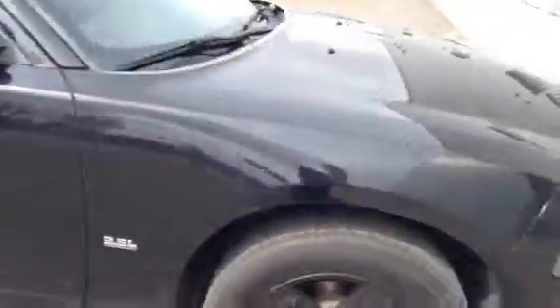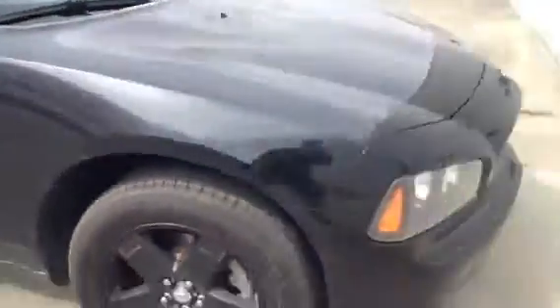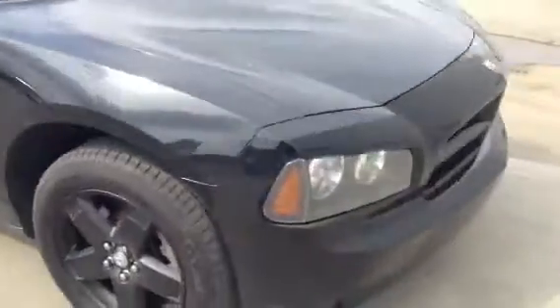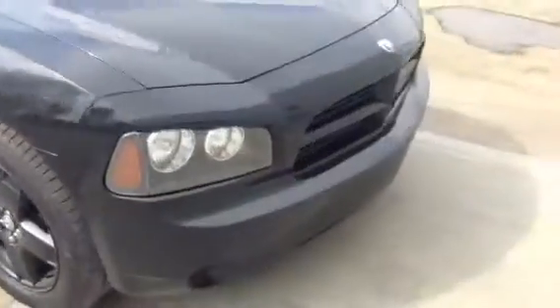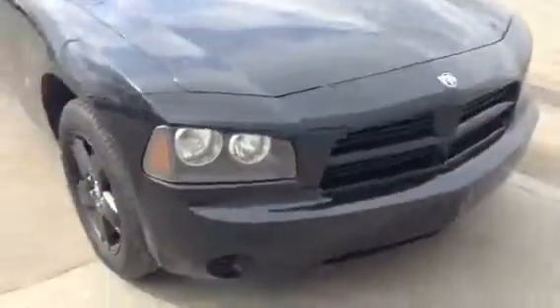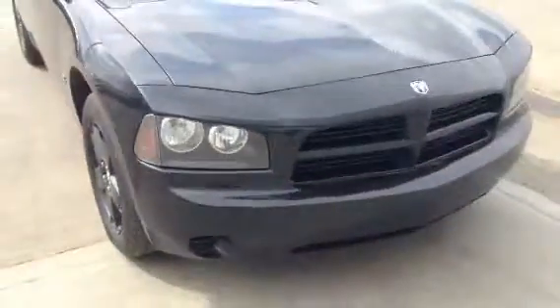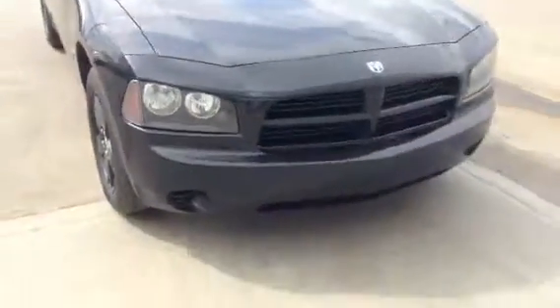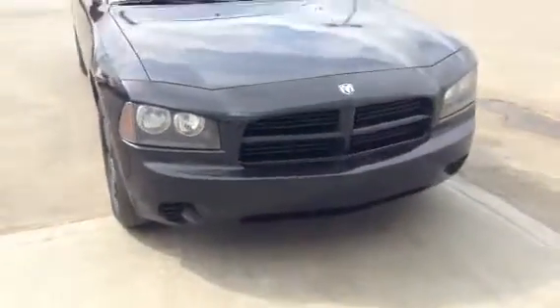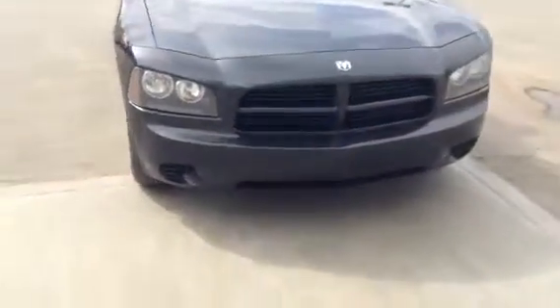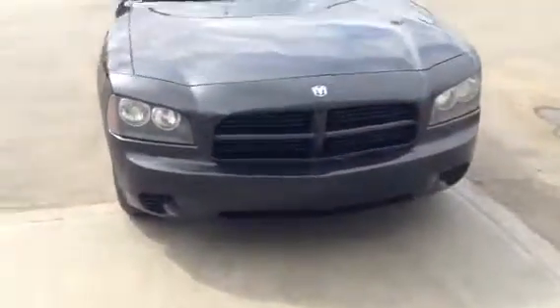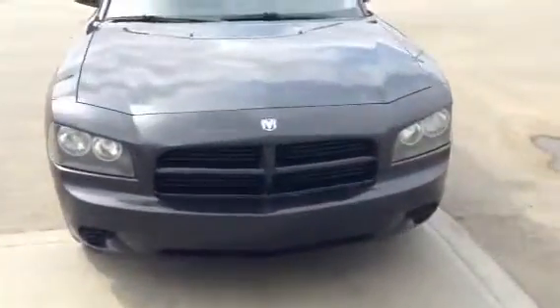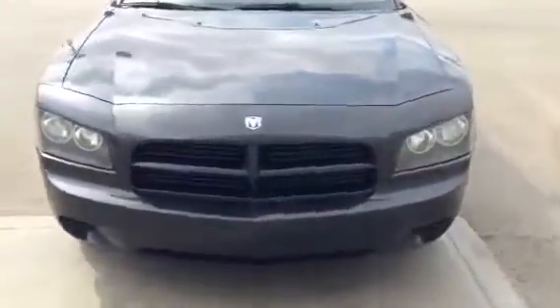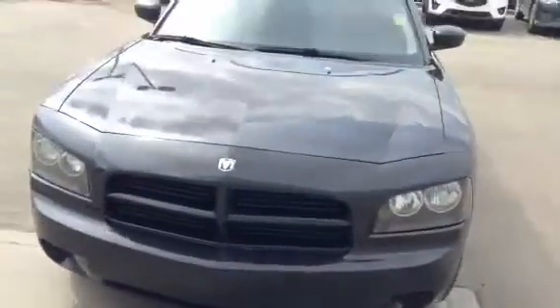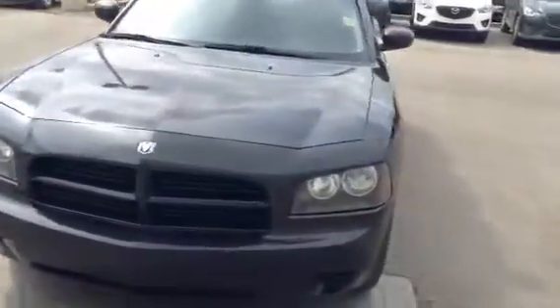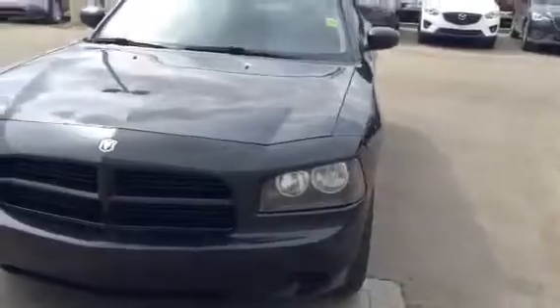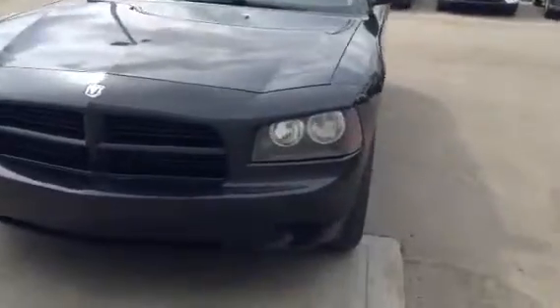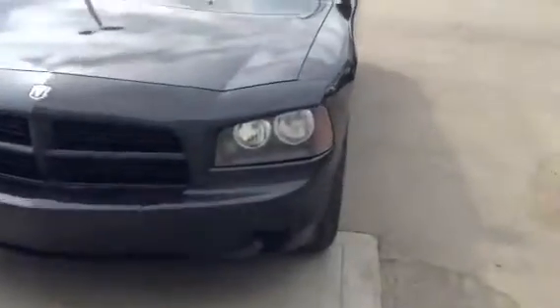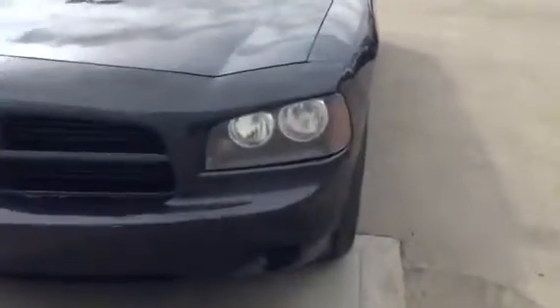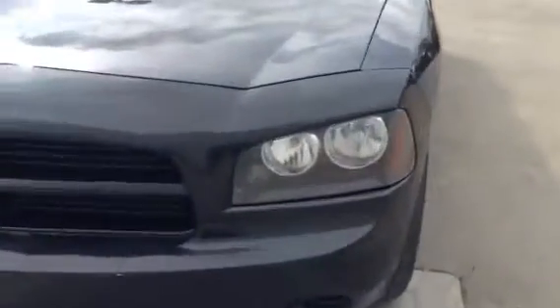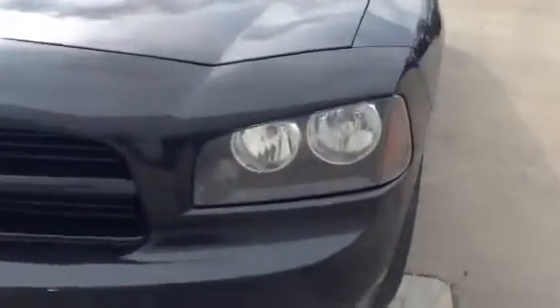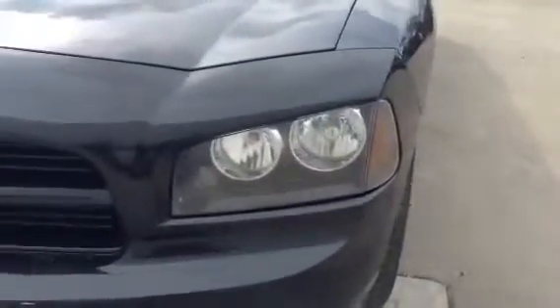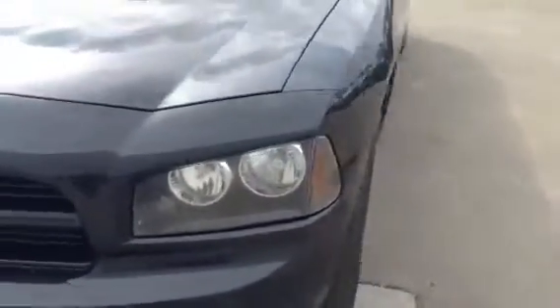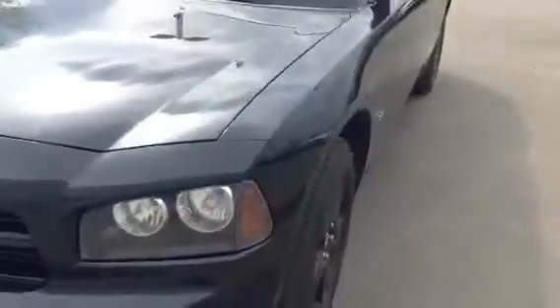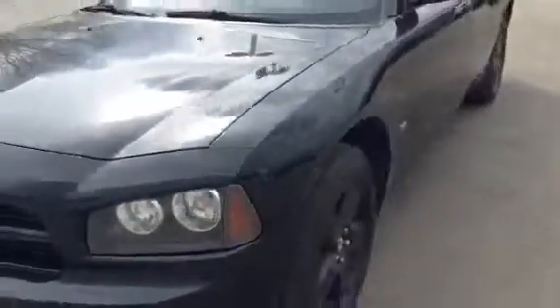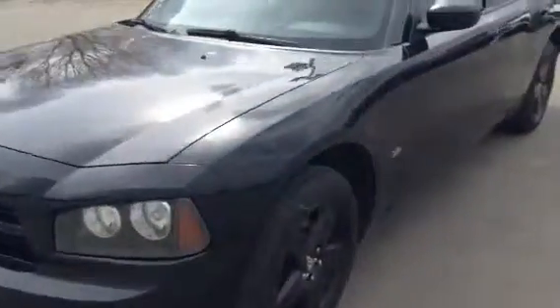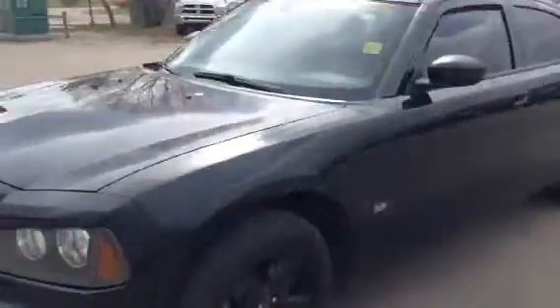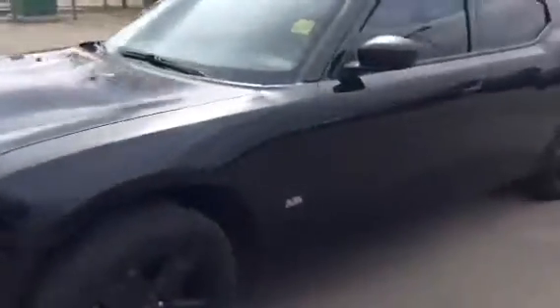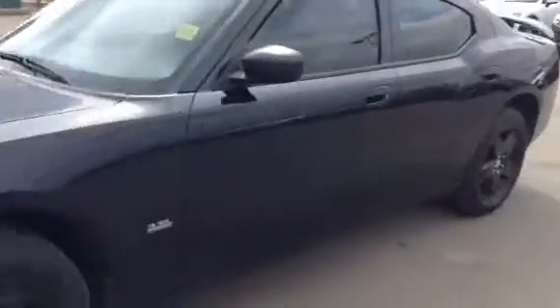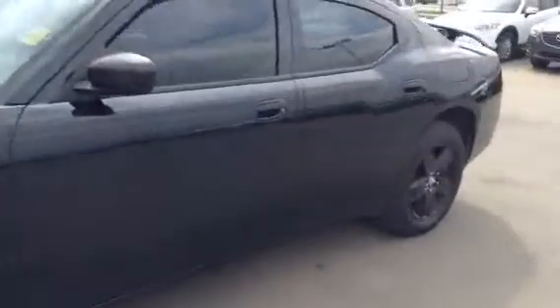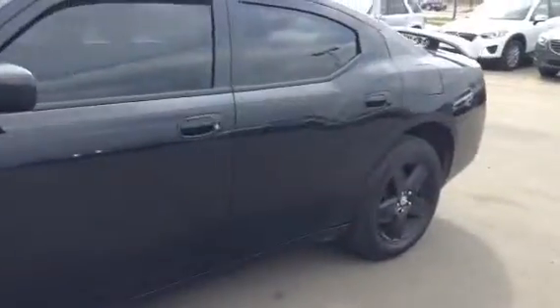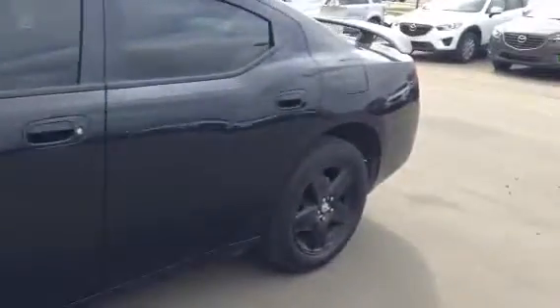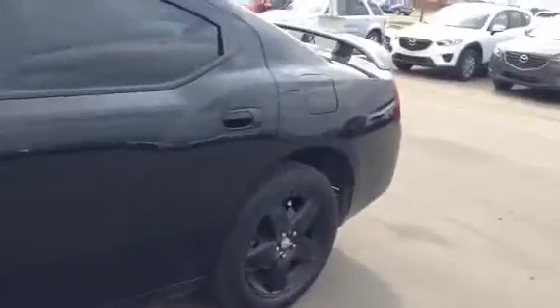Coming around the front, as you can see, you got that classic charger look. Nice aggressive headlights, nice and bright. I'll give you a little shot of those as well. Coming around this side of the body as well, as you can see, really clean.